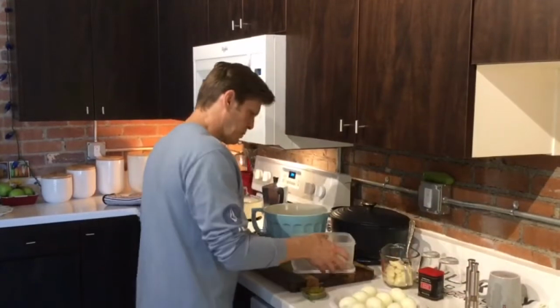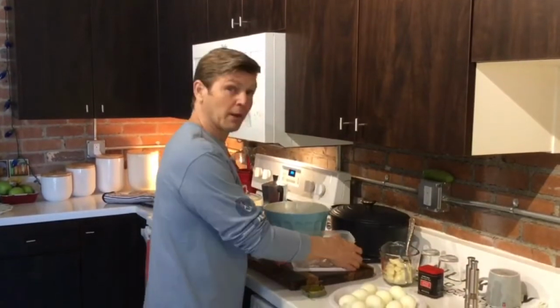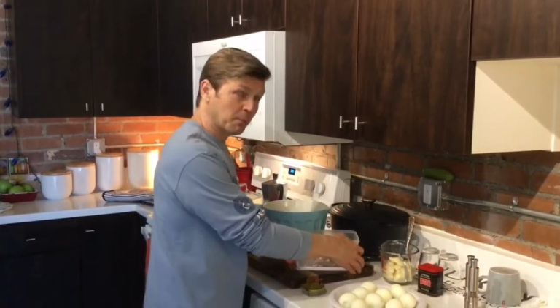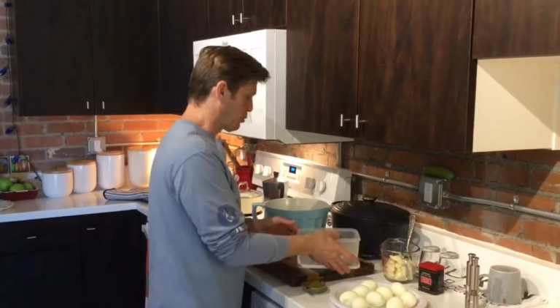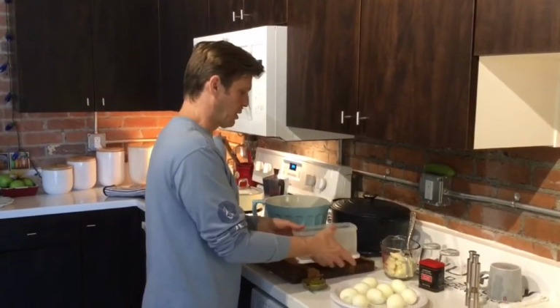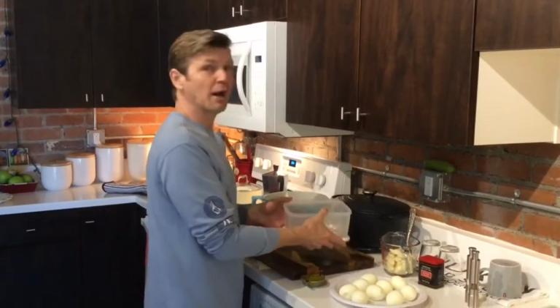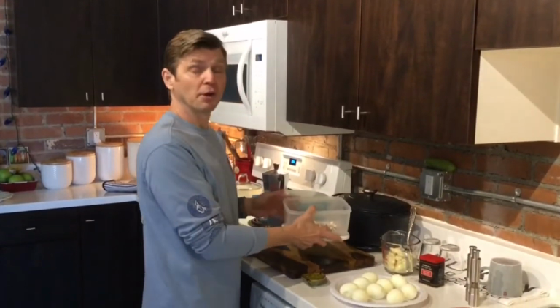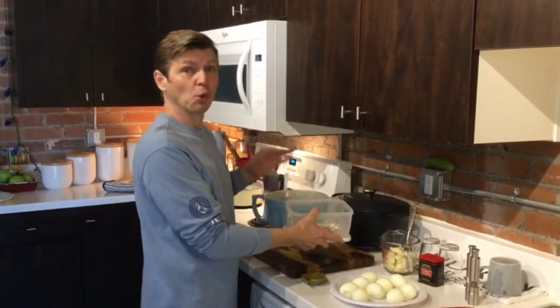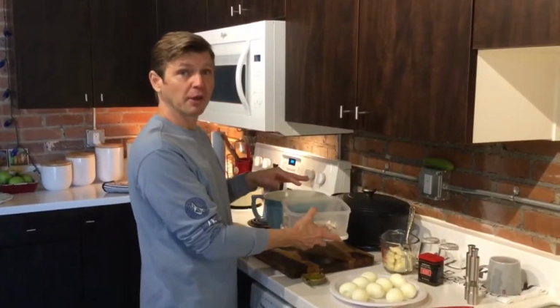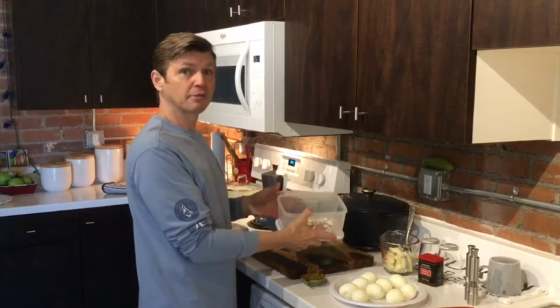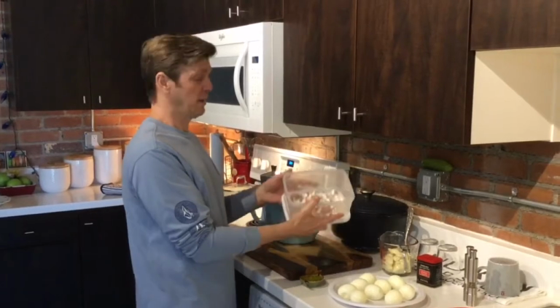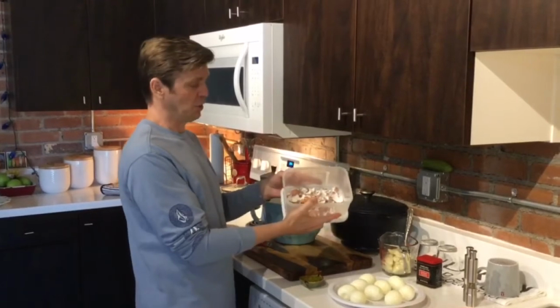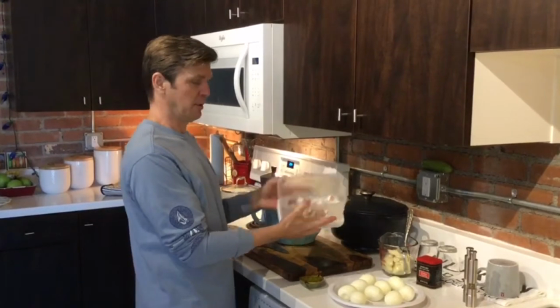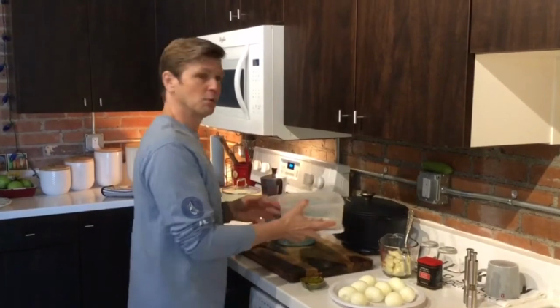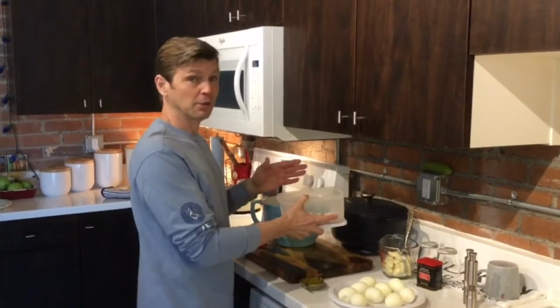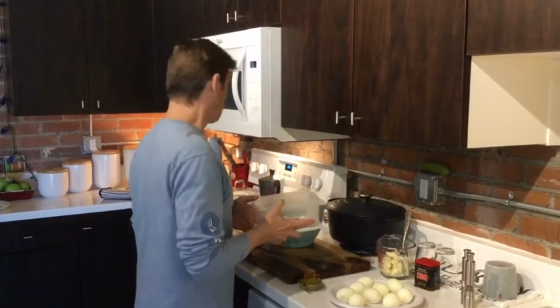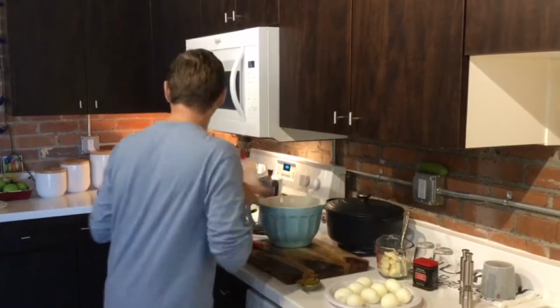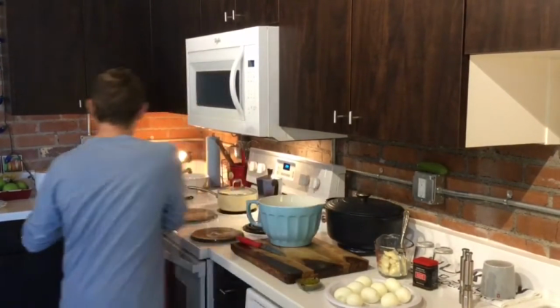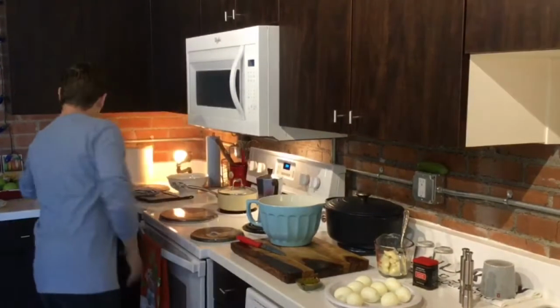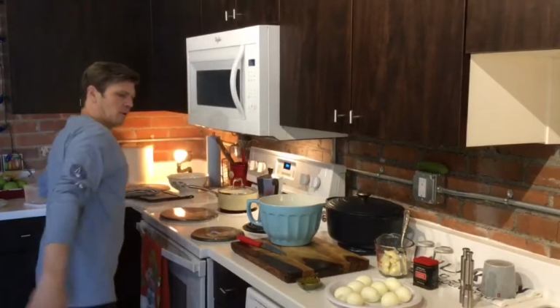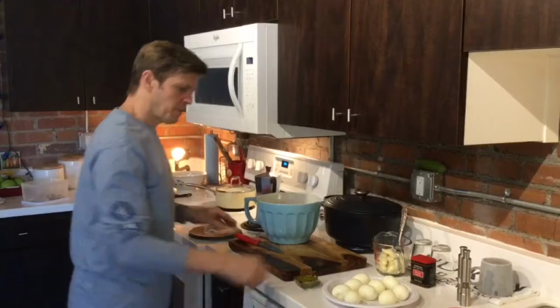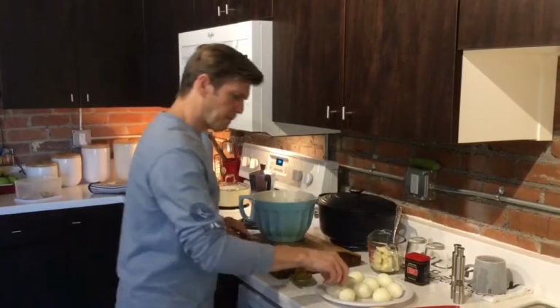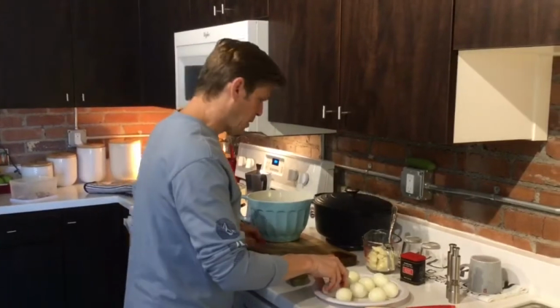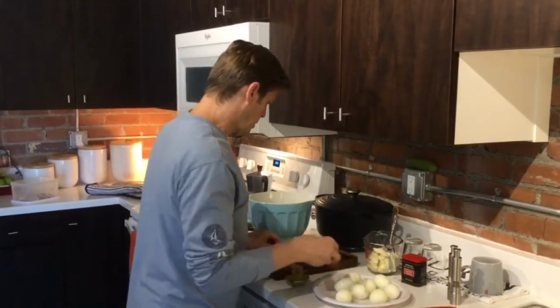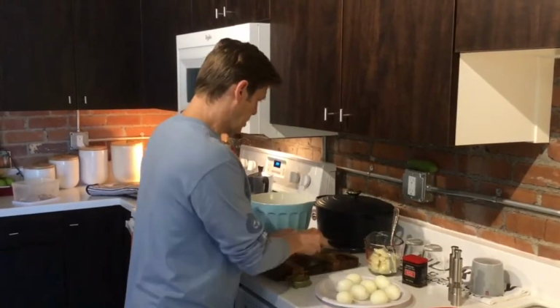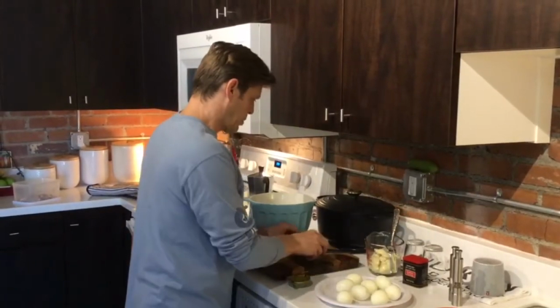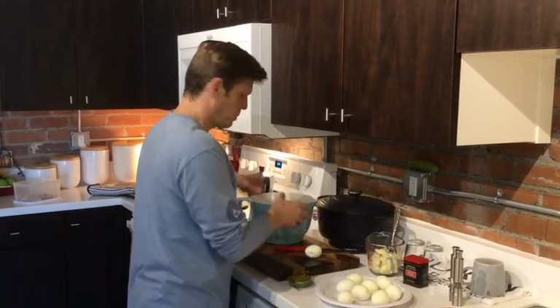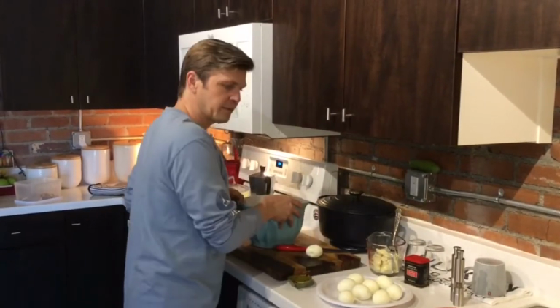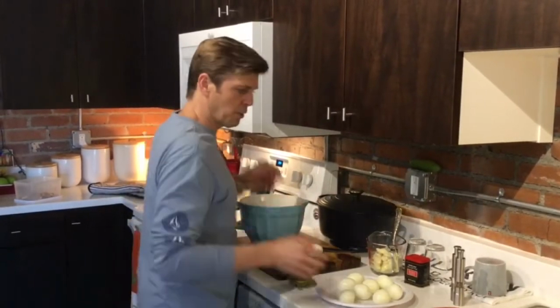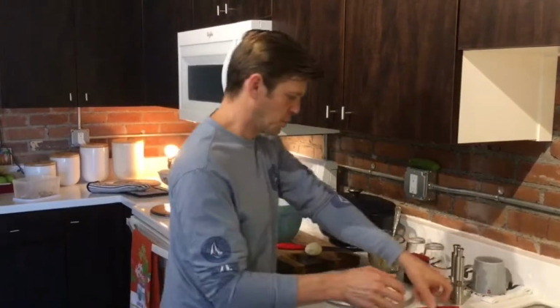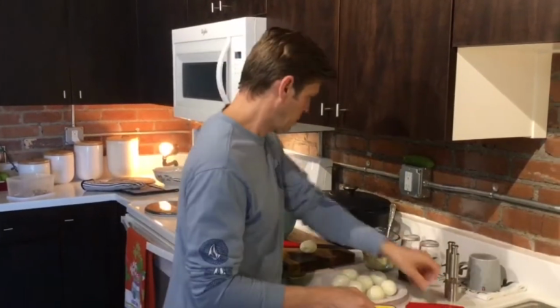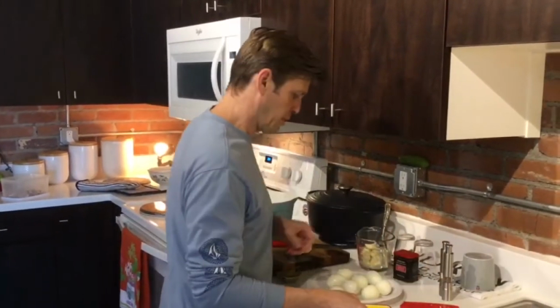I'm going to try to make this quick. I've already done the boiling of the eggs and the shelling, which is my least favorite part. I'm going to put this together and show you how to do this.